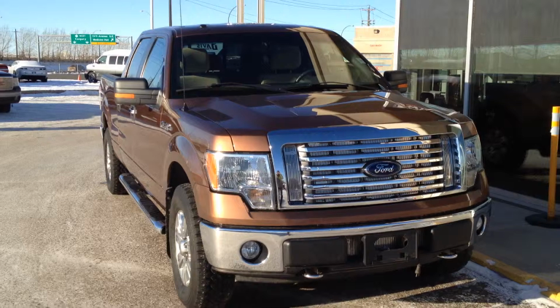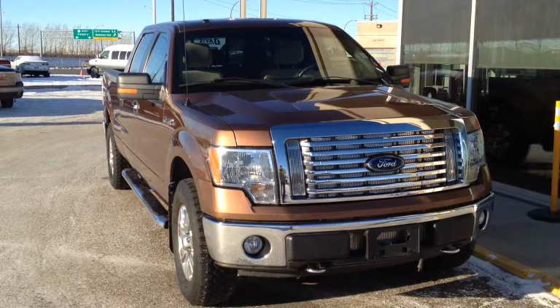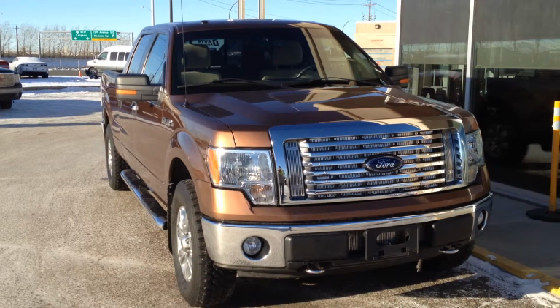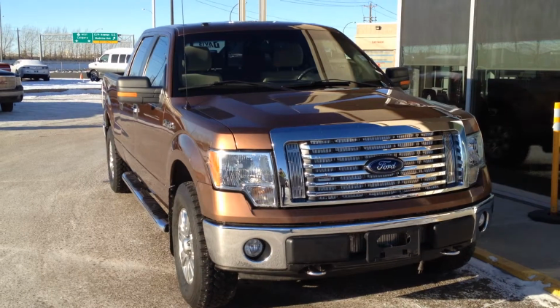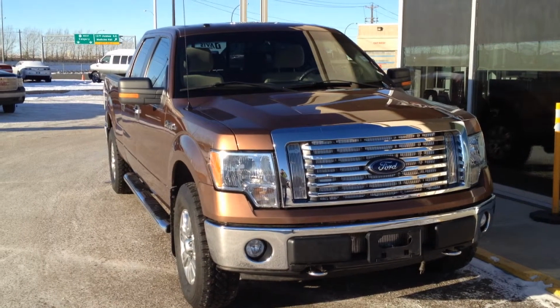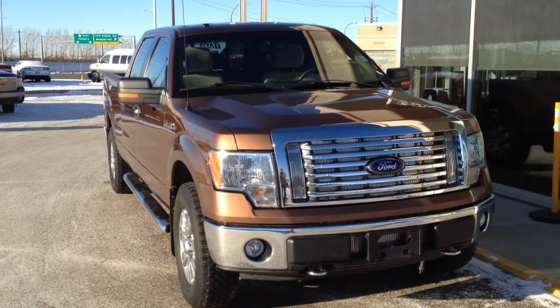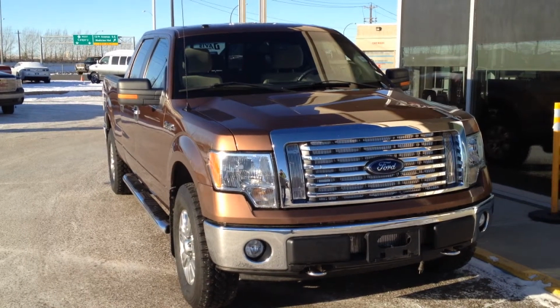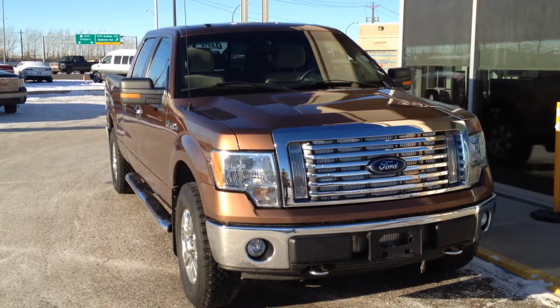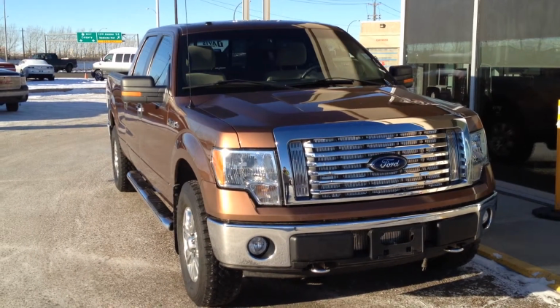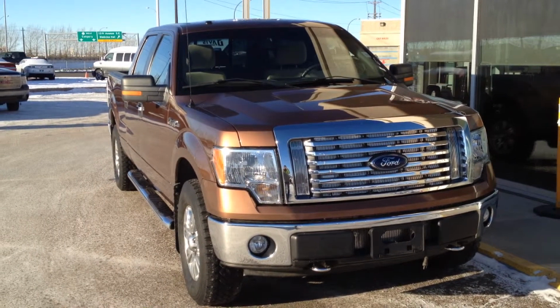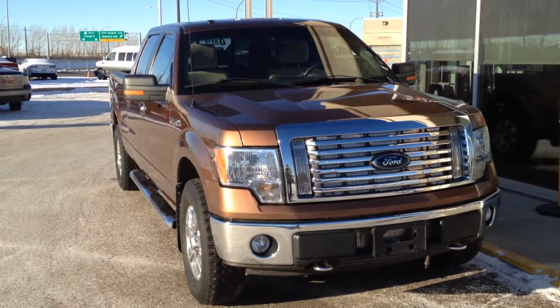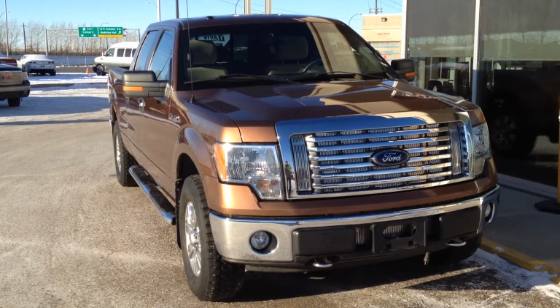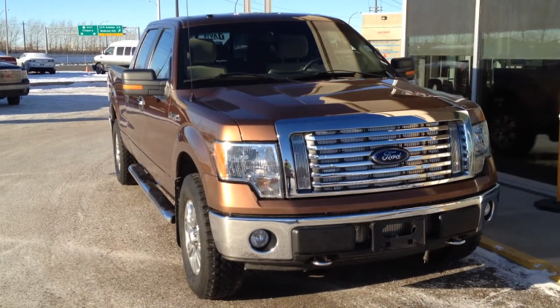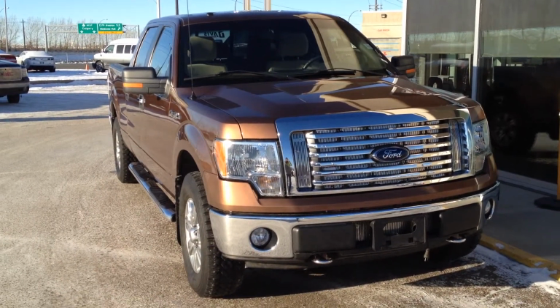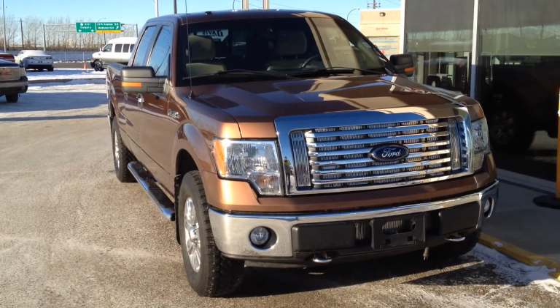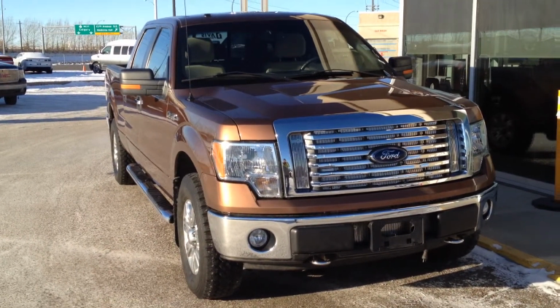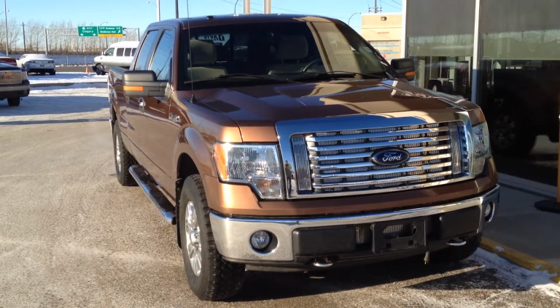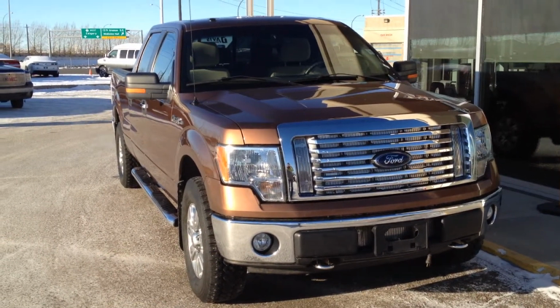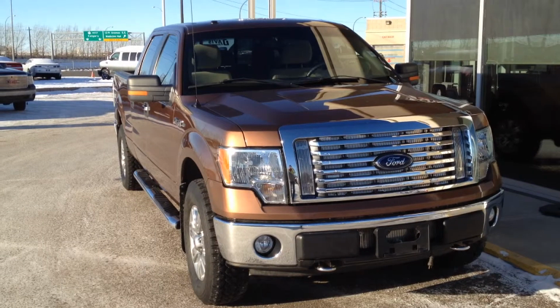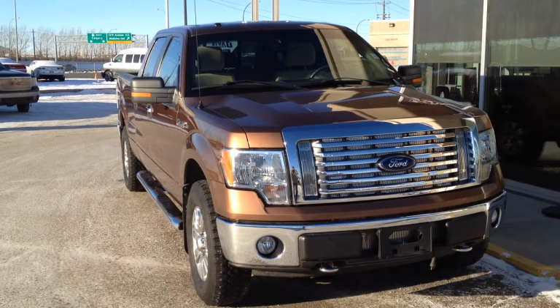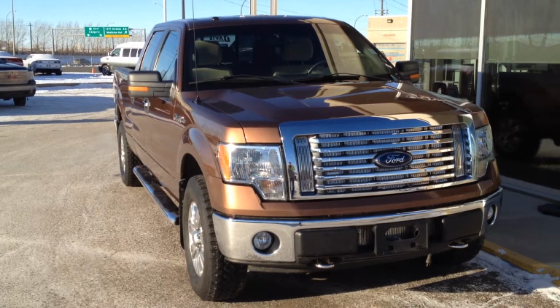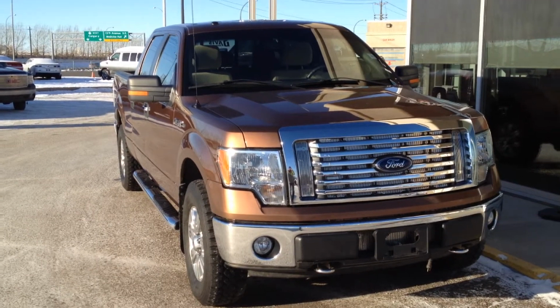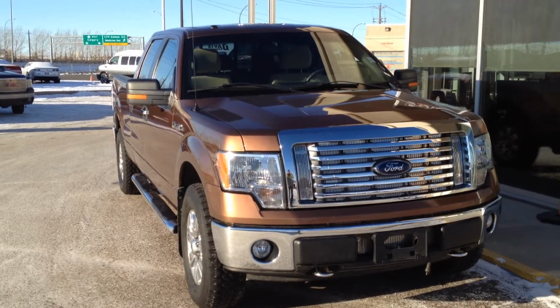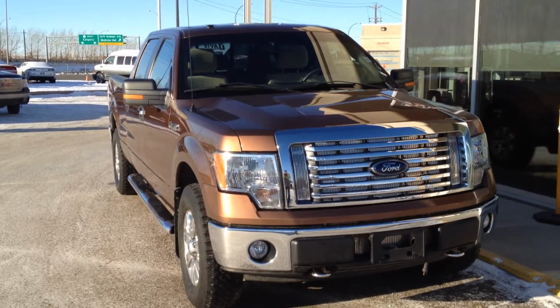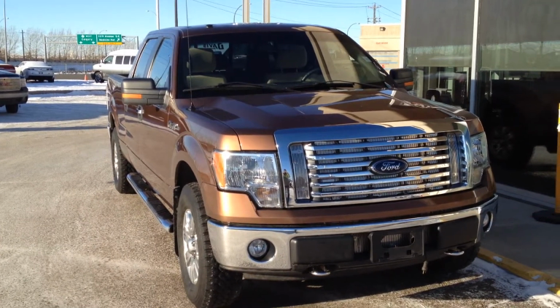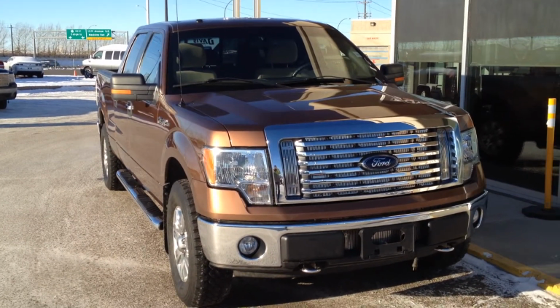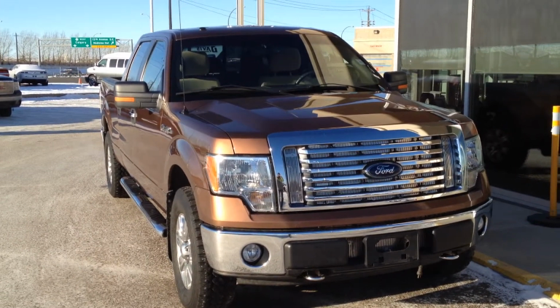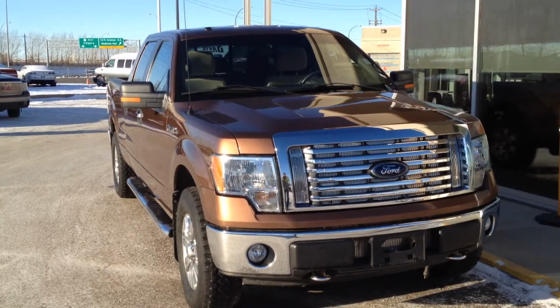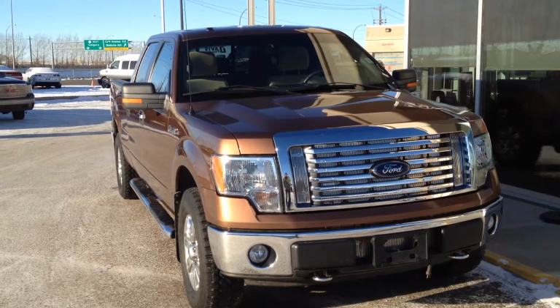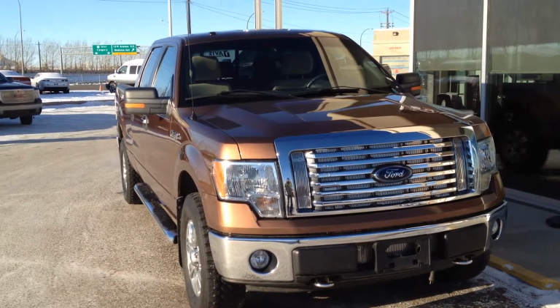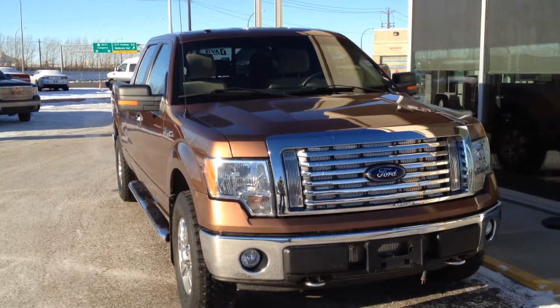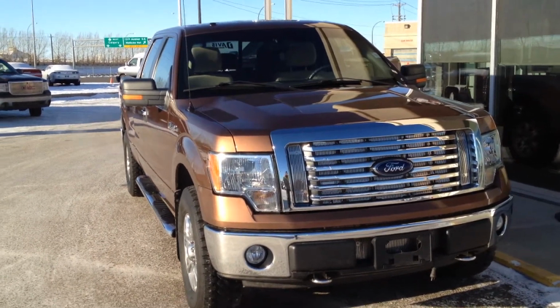Welcome to Davis Buick GMC Medicine Hat. We have a pre-owned 2011 Ford F-150 XLT for sale. This one has a 5 liter V8 as well as a 6 speed automatic transmission.